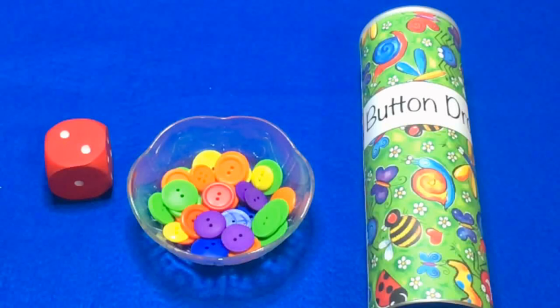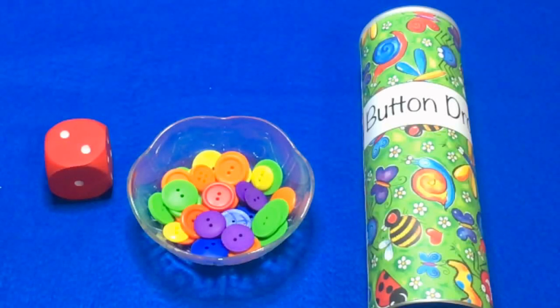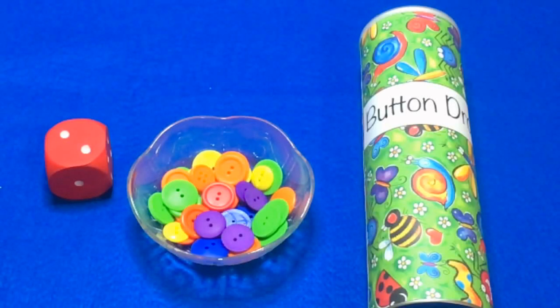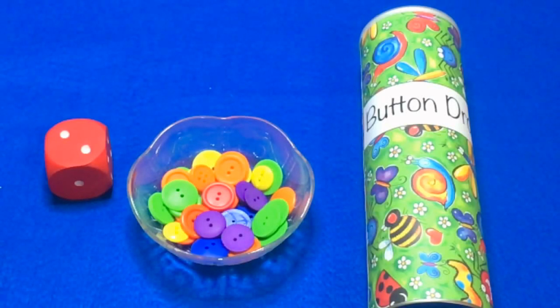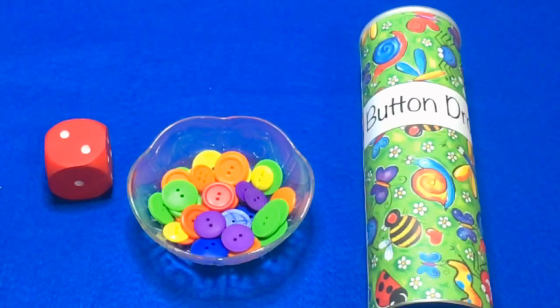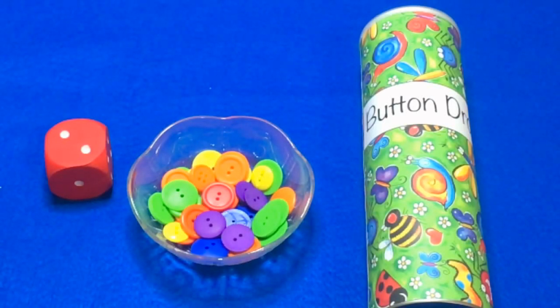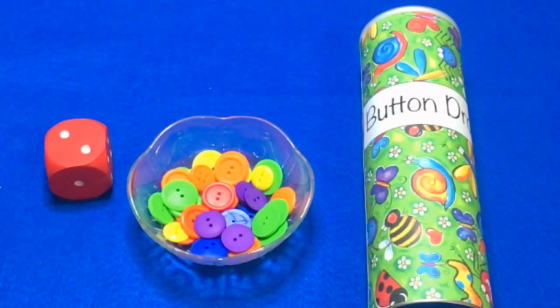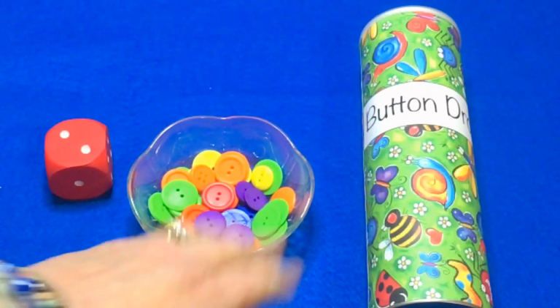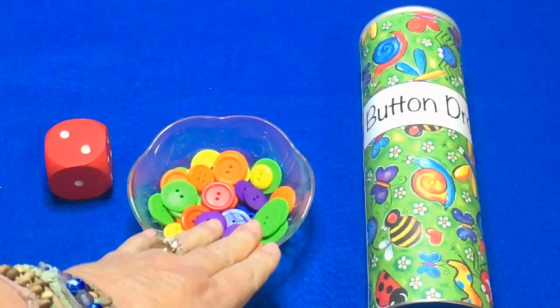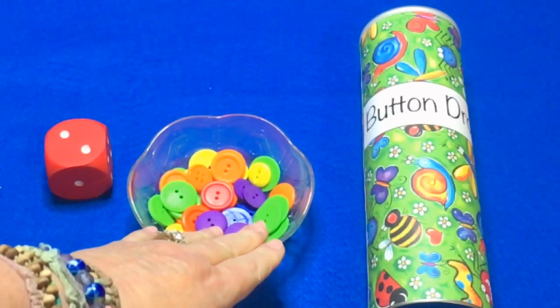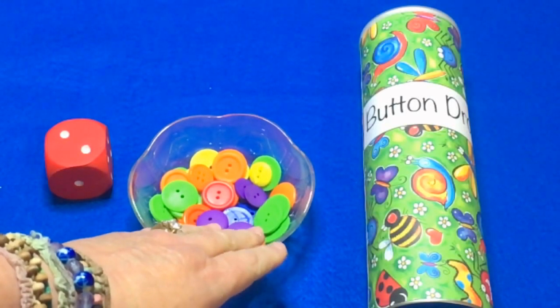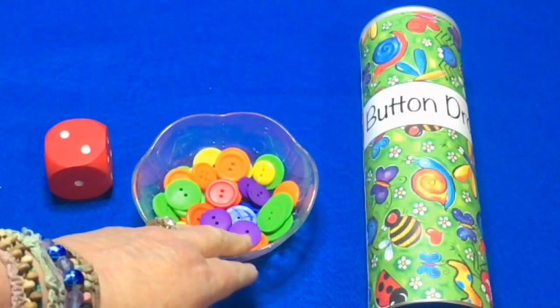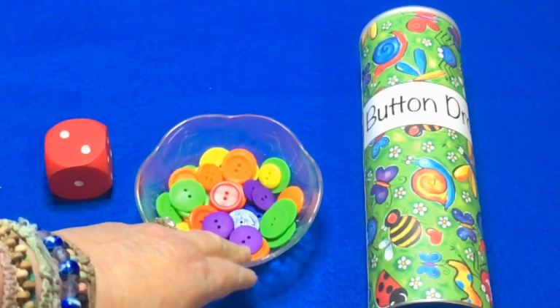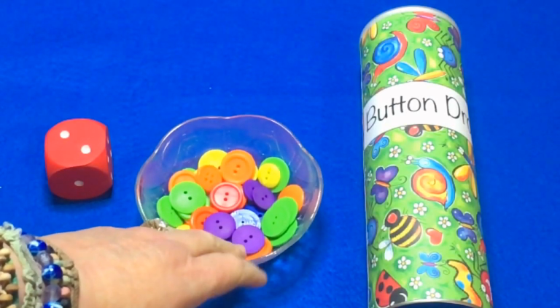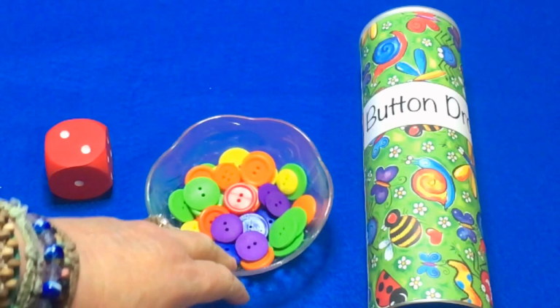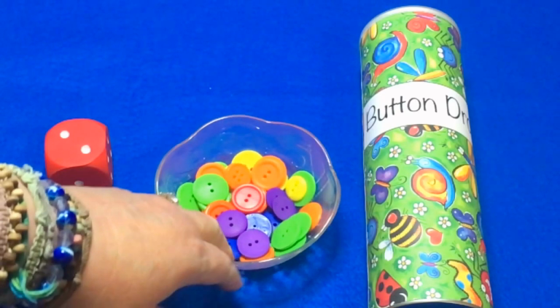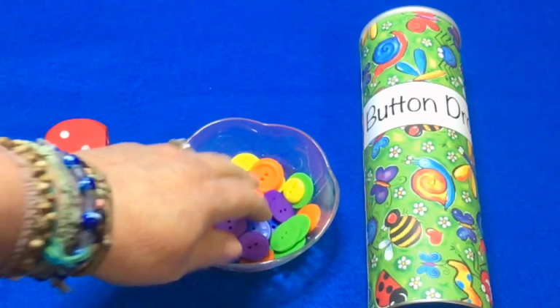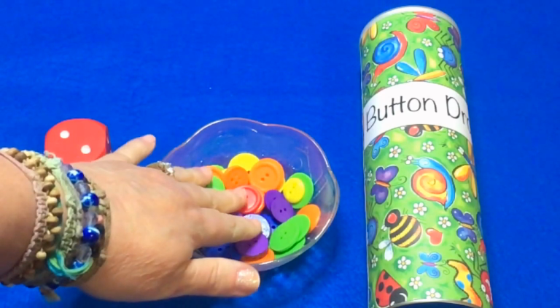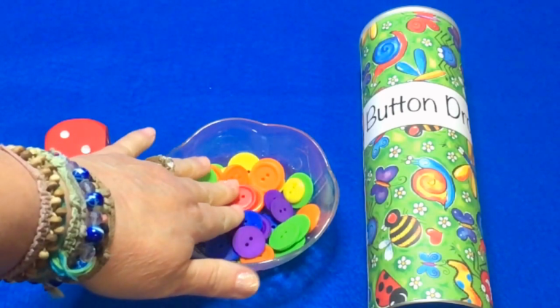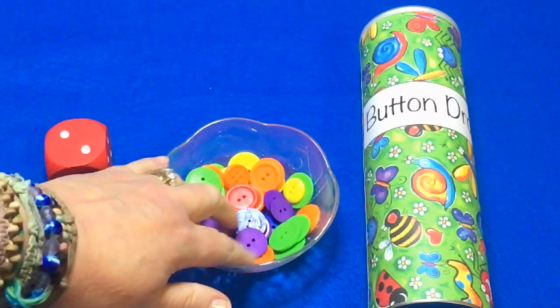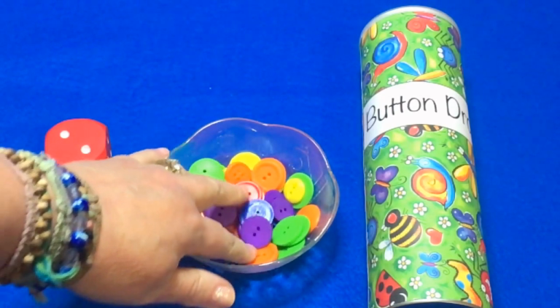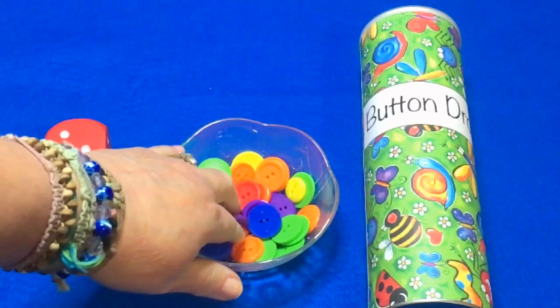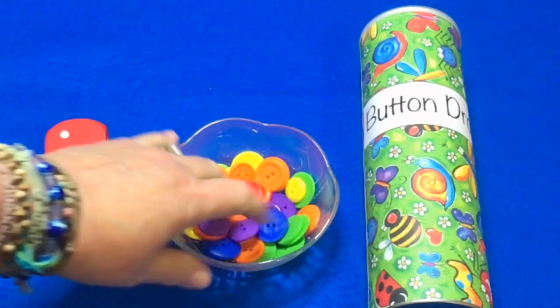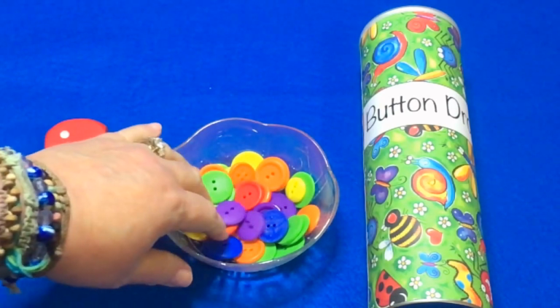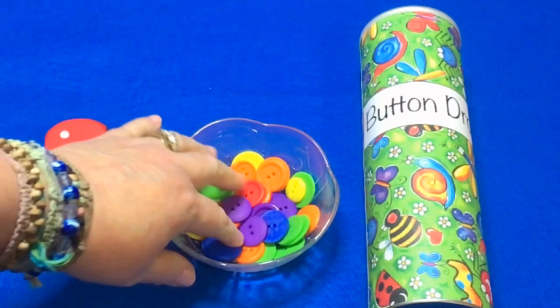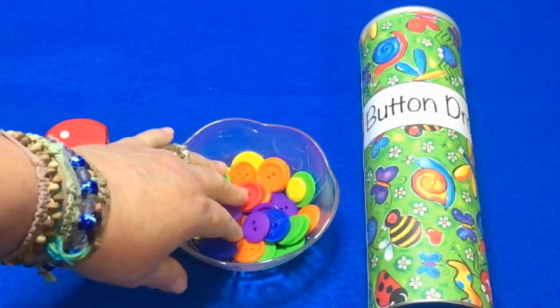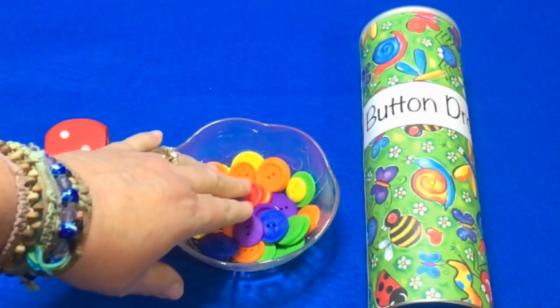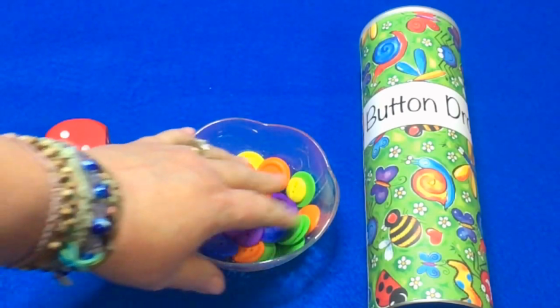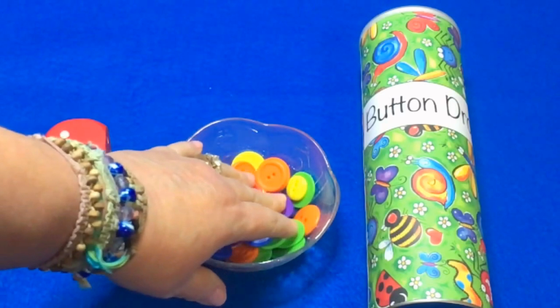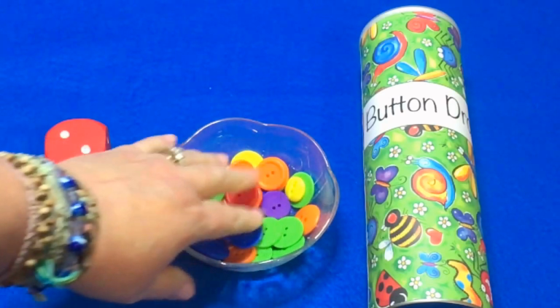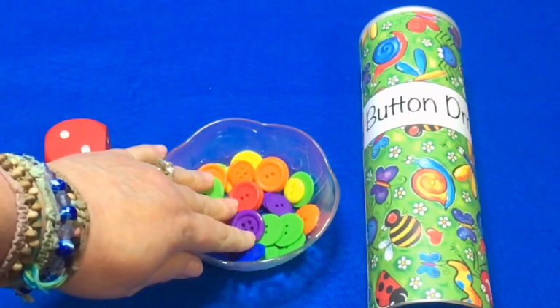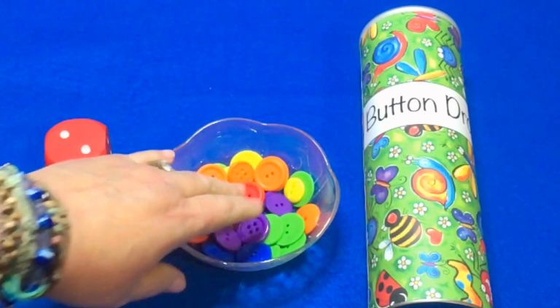Hi, I'm Shelley Lovett with ChildcareLand.com. Today I want to share with you a button drop activity. This is really excellent for fine motor skills development, math, as well as sorting and color recognition.